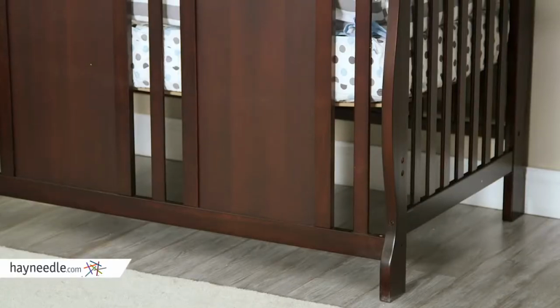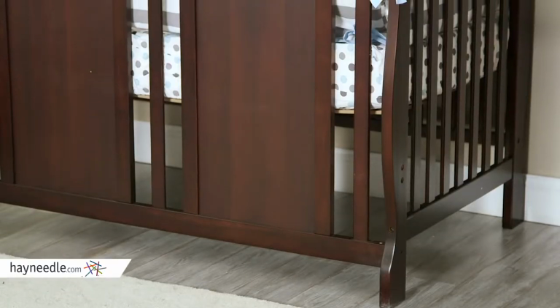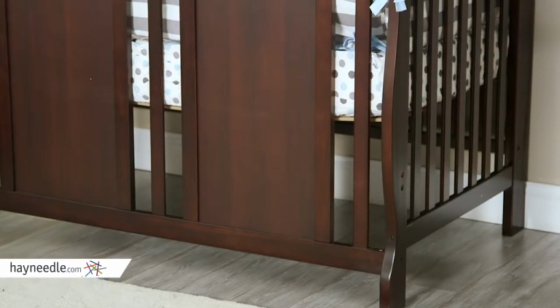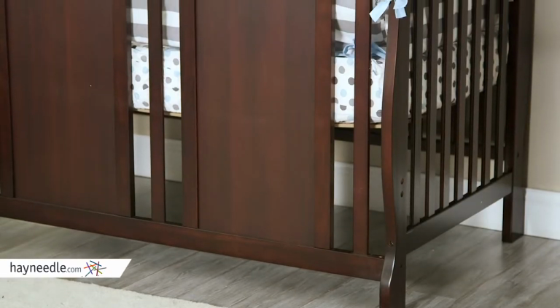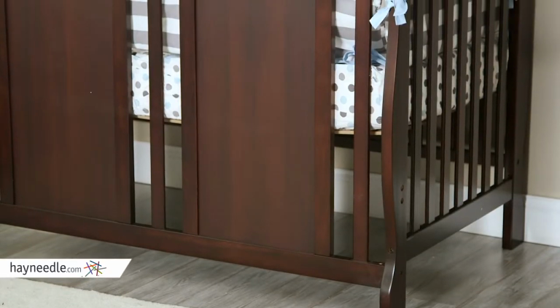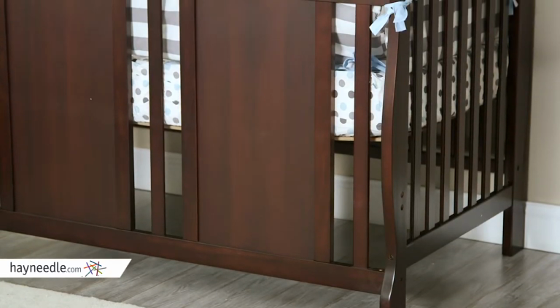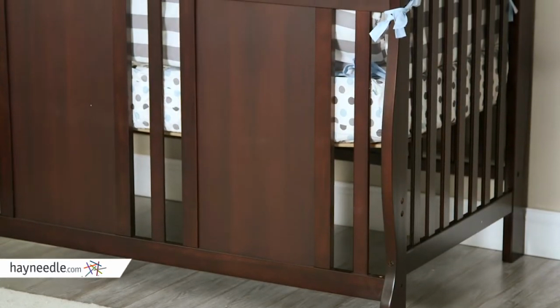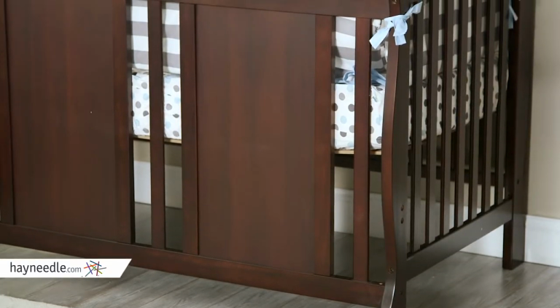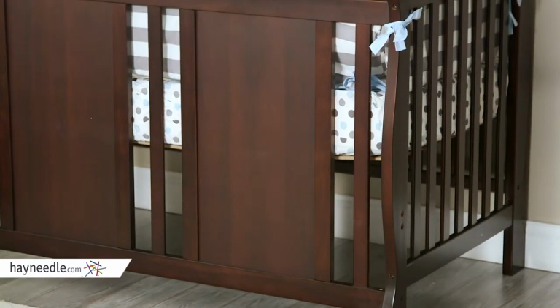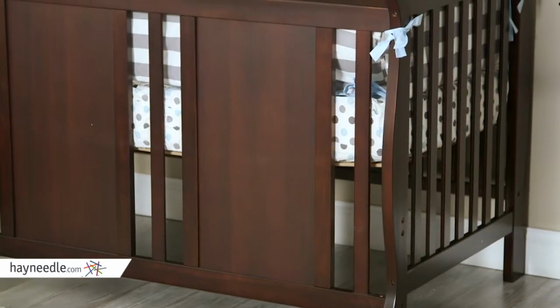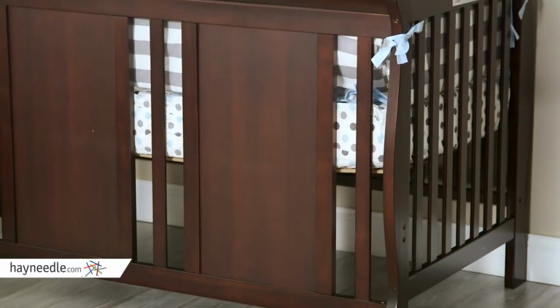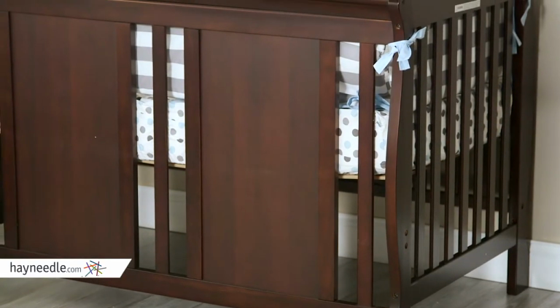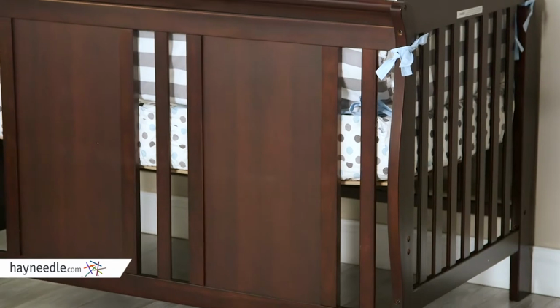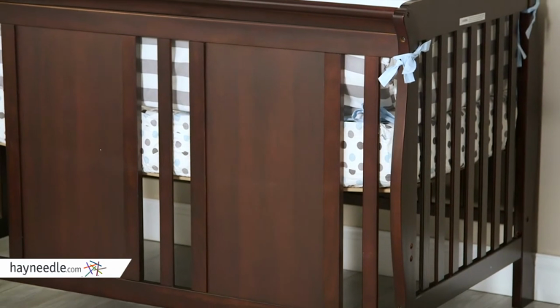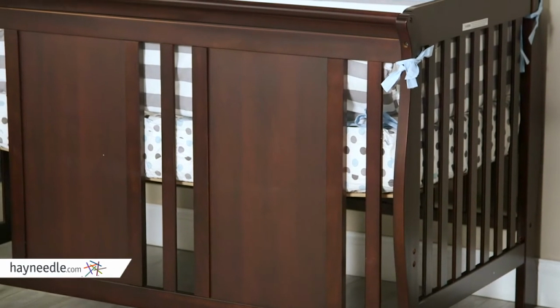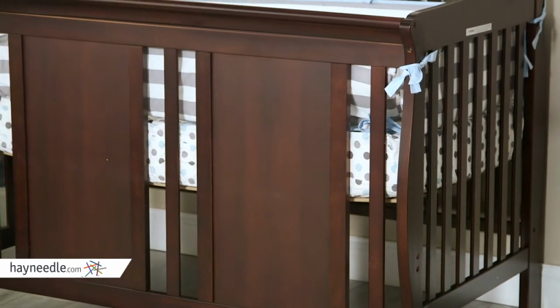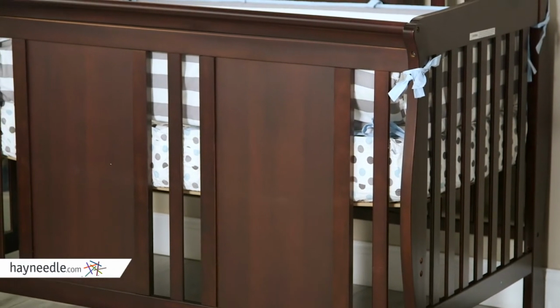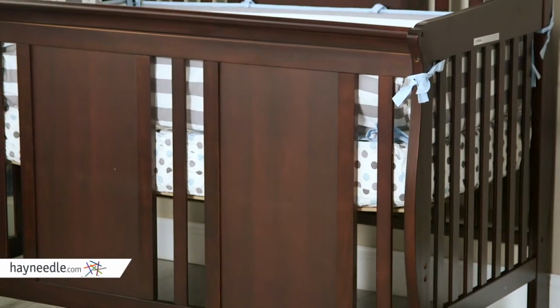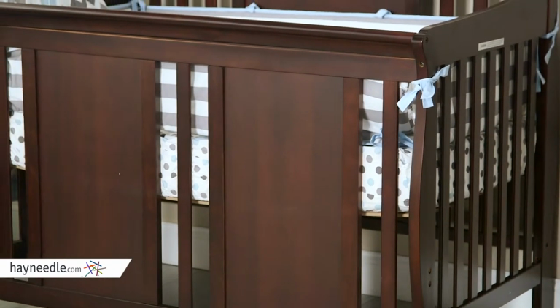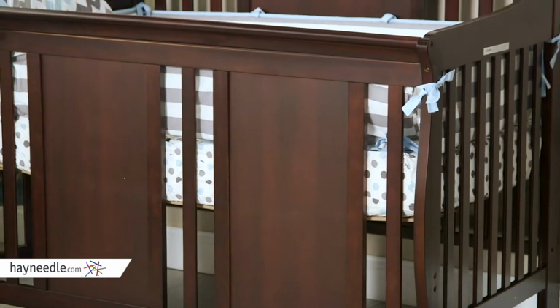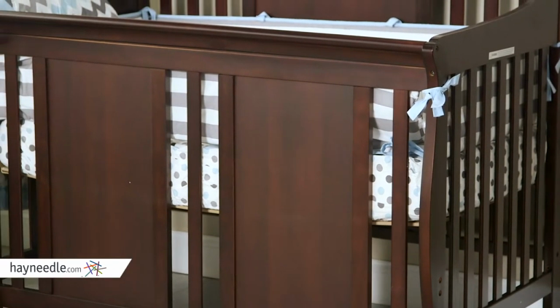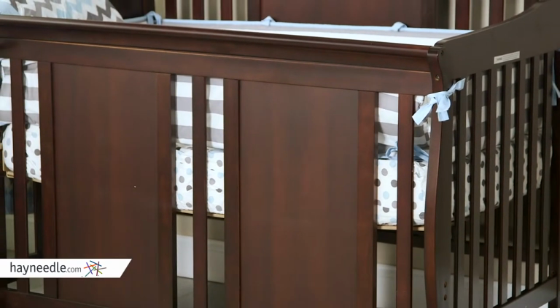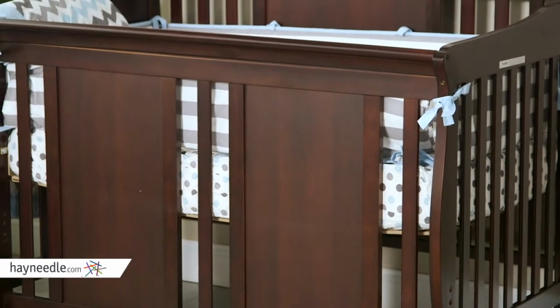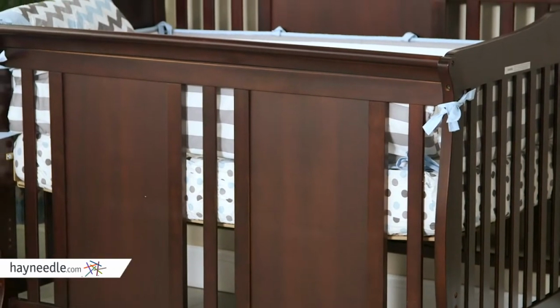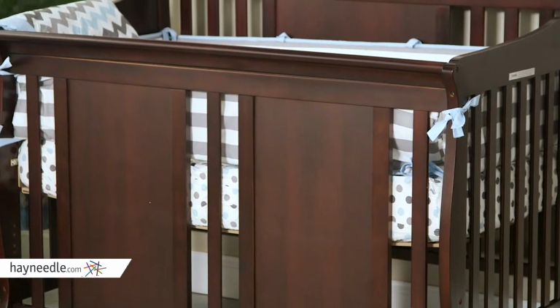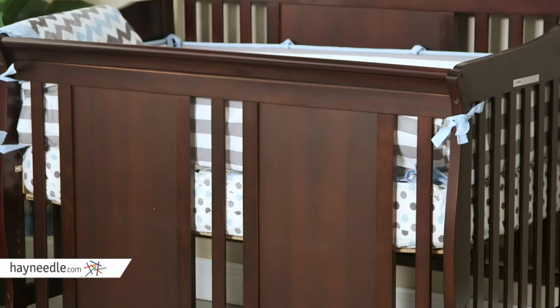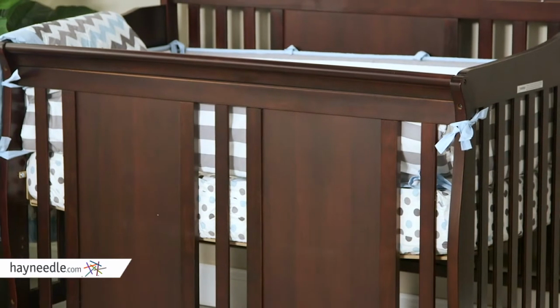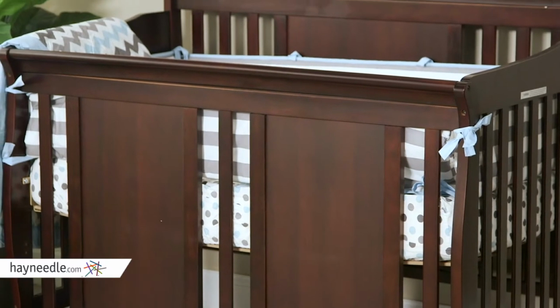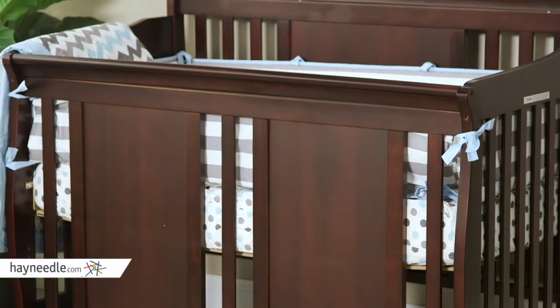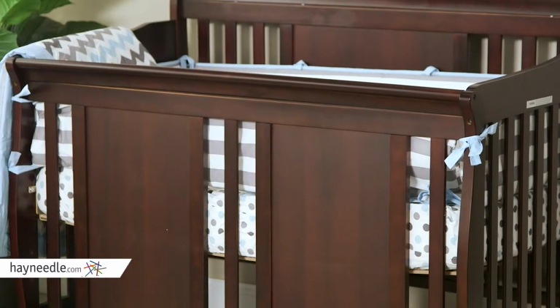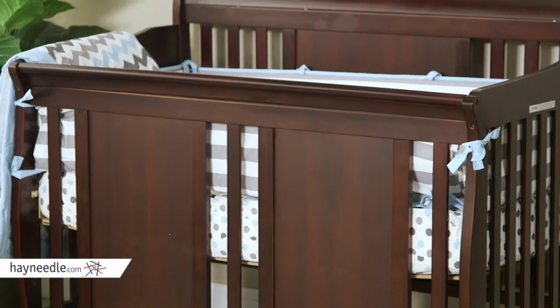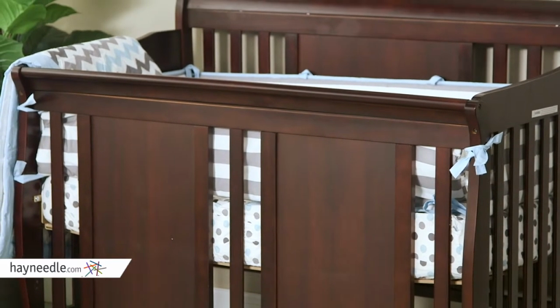Expertly crafted from solid hardwood and finished in a non-toxic, elegant espresso, its hidden hardware design is impeccable. It's a beautiful, adjustable, modern crib integrated with the highest quality and safety standards.